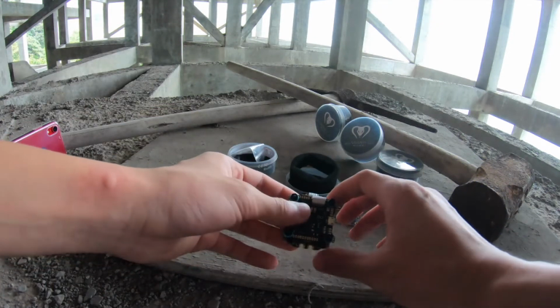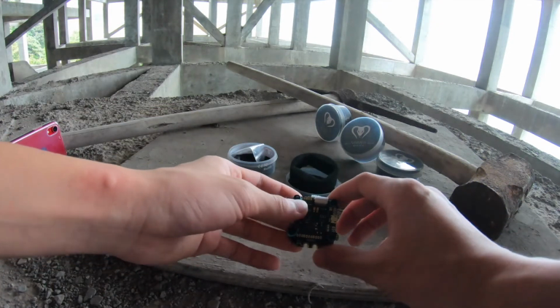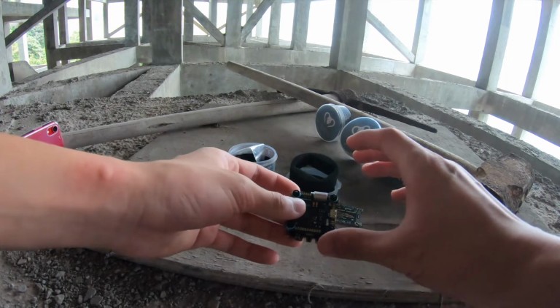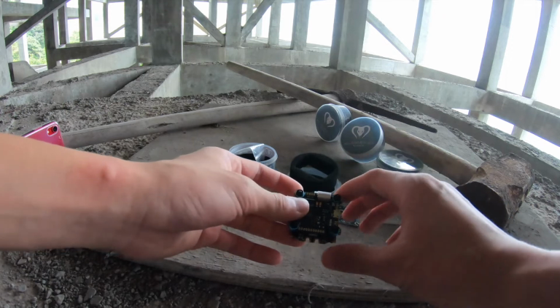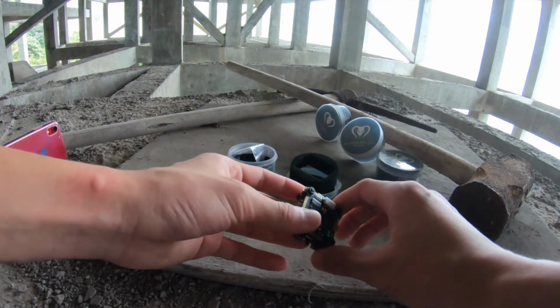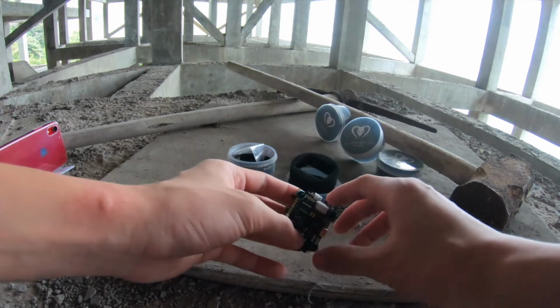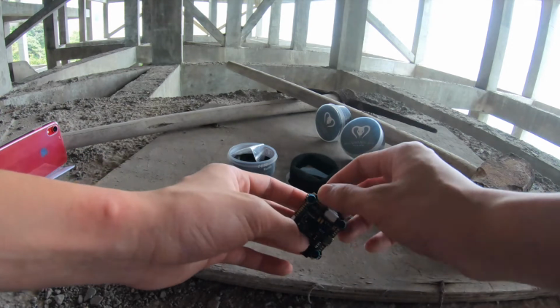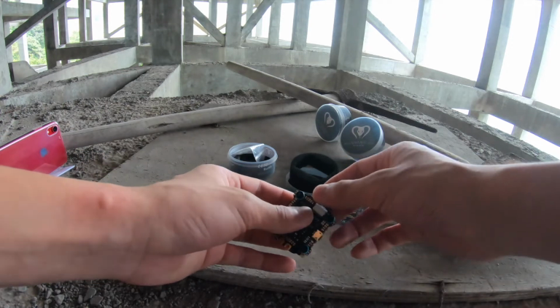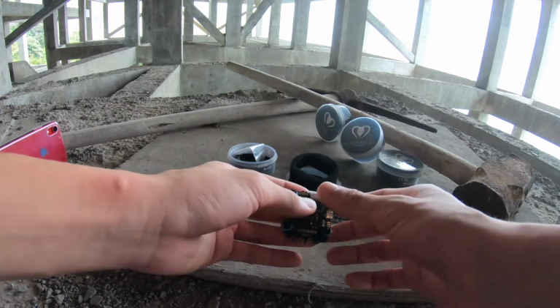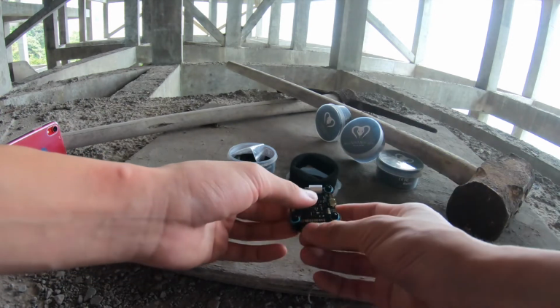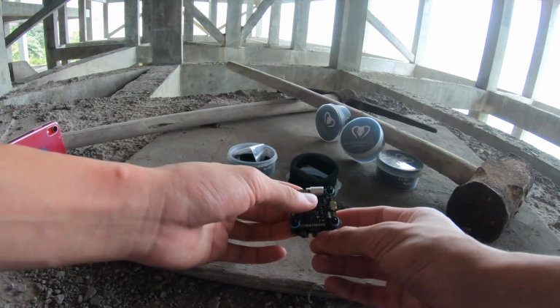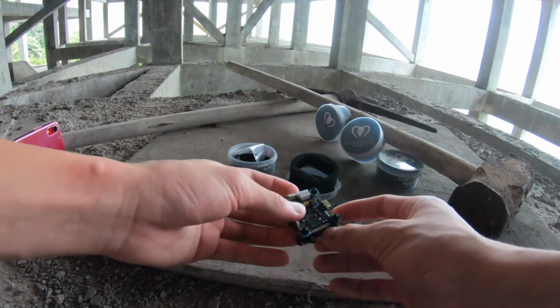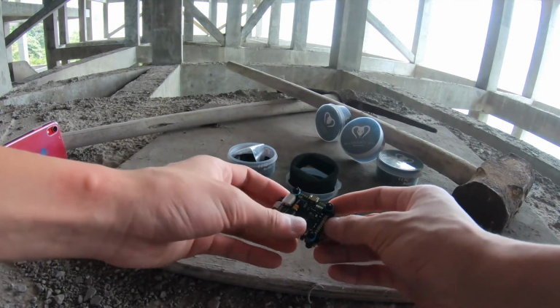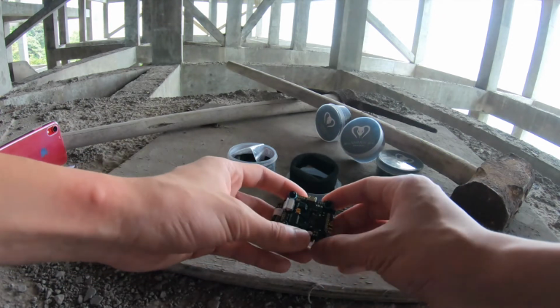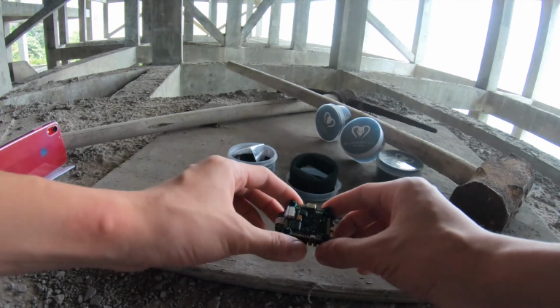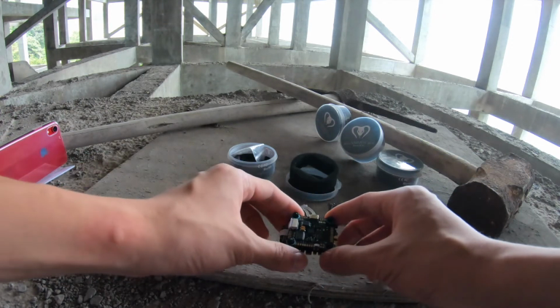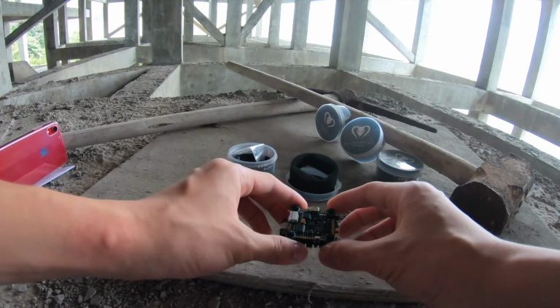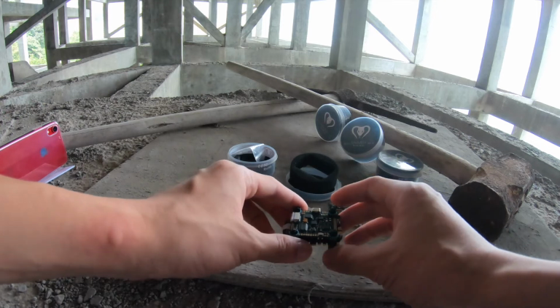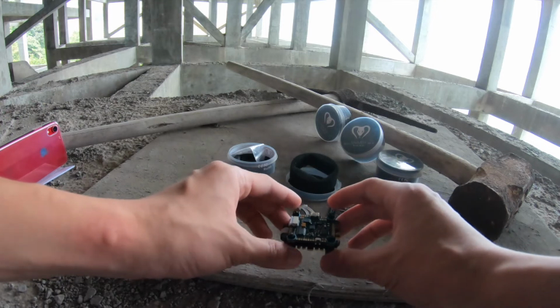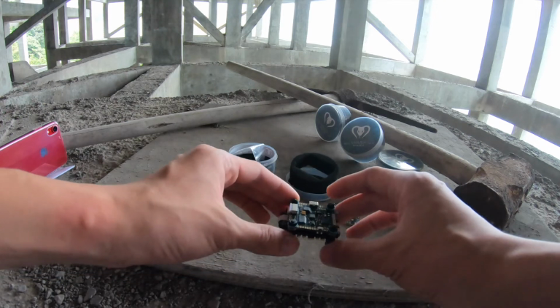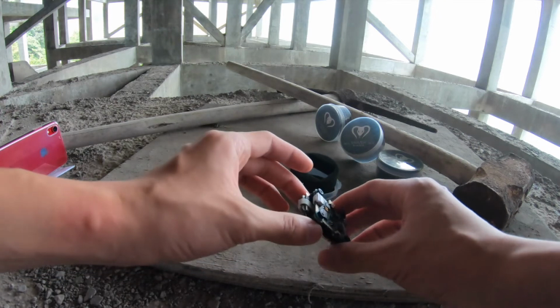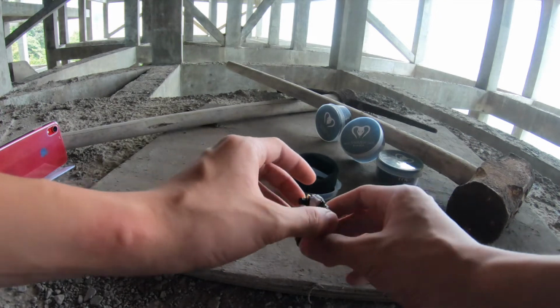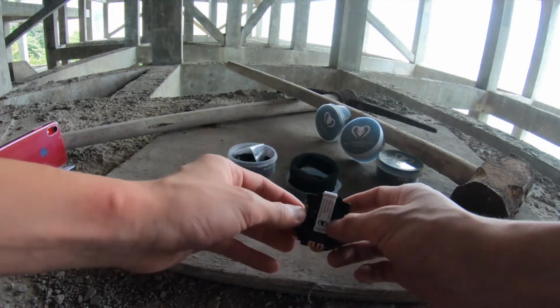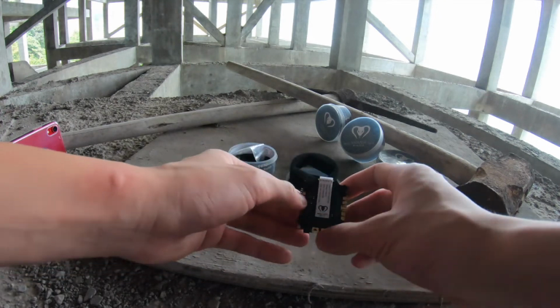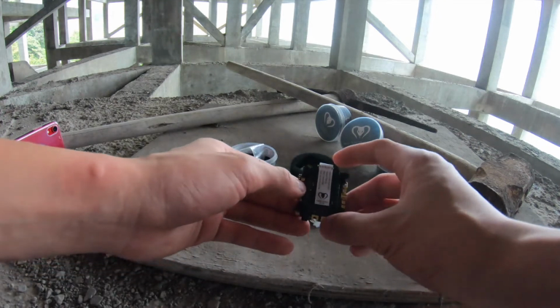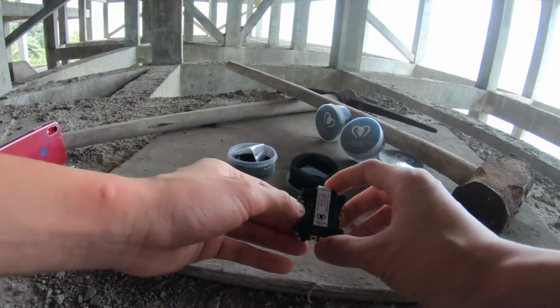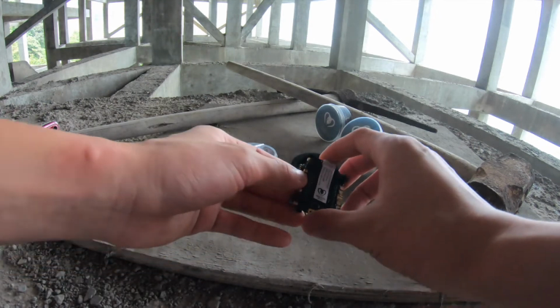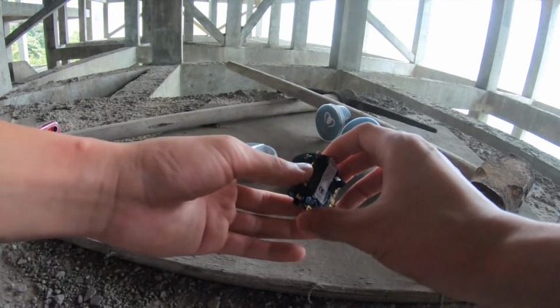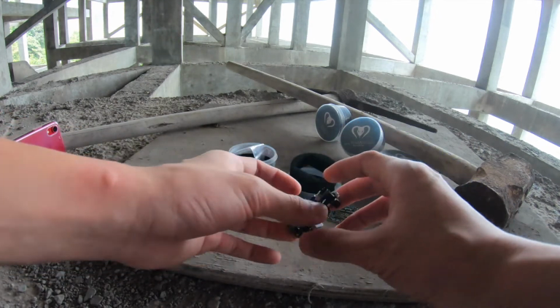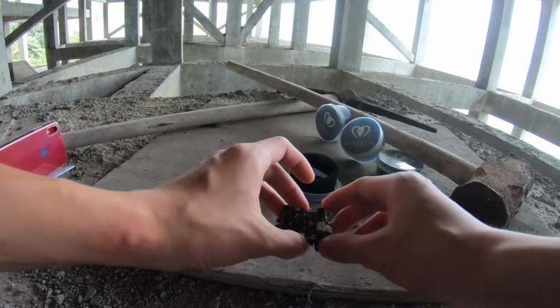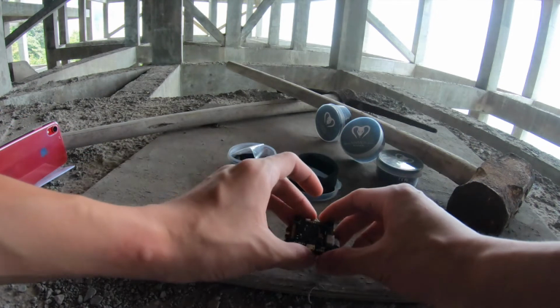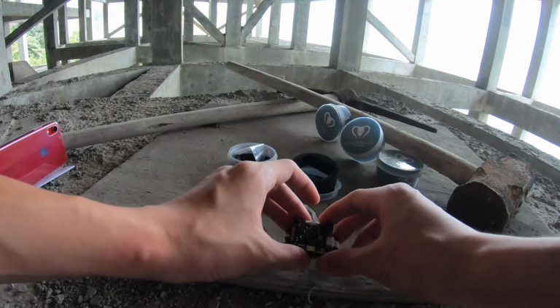There are some cons about this stack as well. As you can see, this stack is a bit longer than a normal ESC — it's coming out from the top and the back — so in a tighter build it may not fit because it's a bit bigger than the normal ESC size.